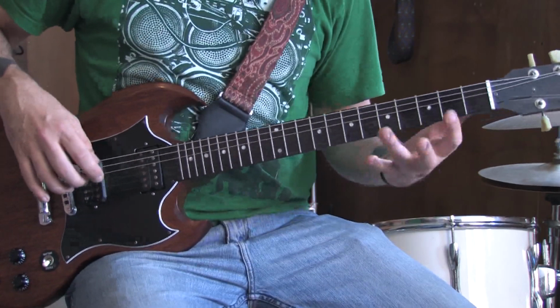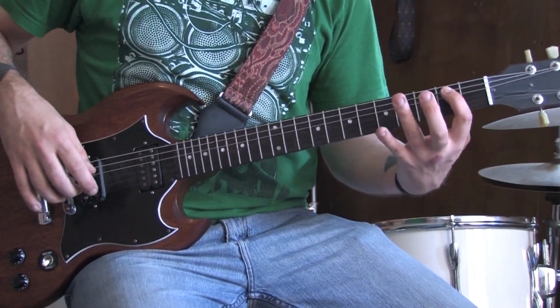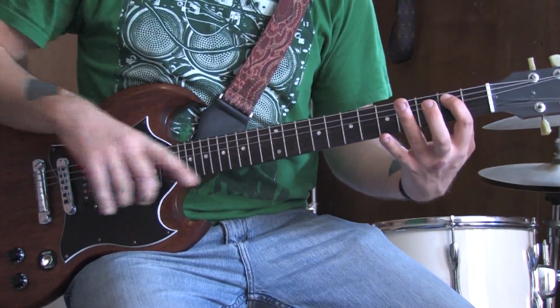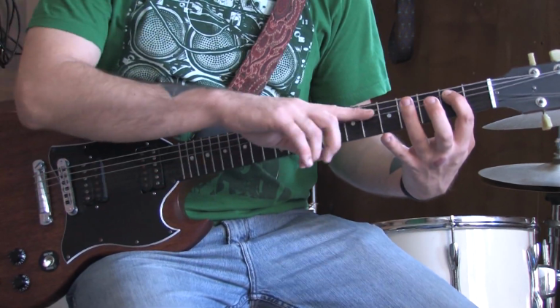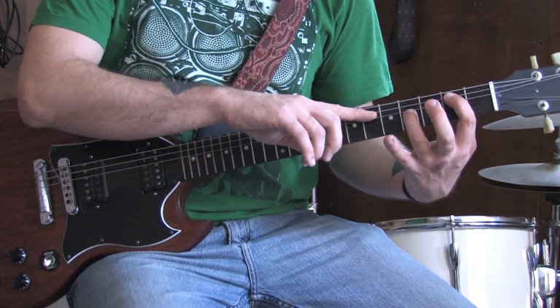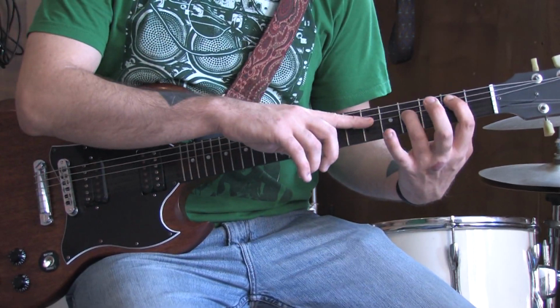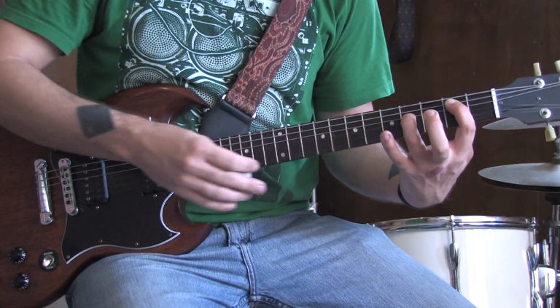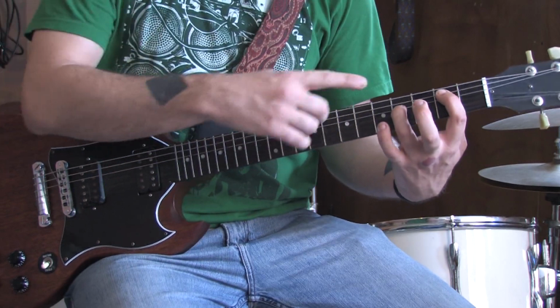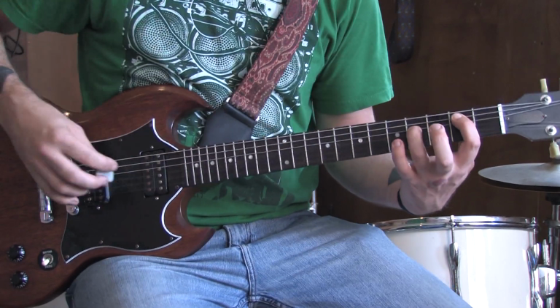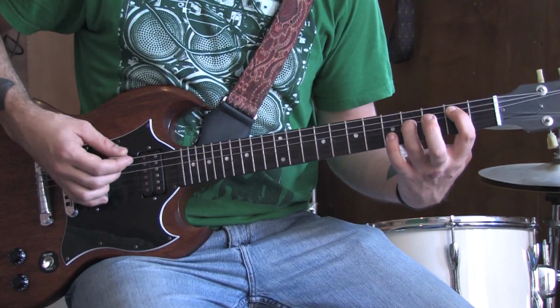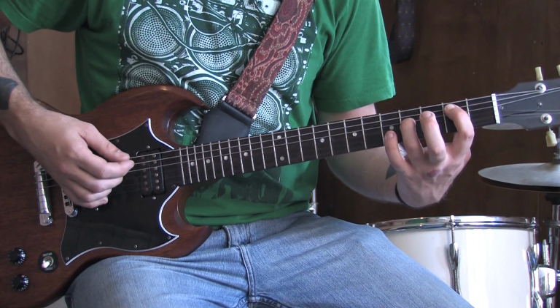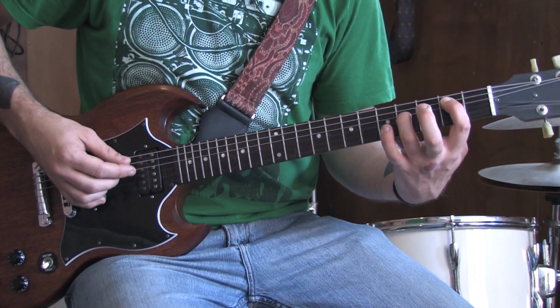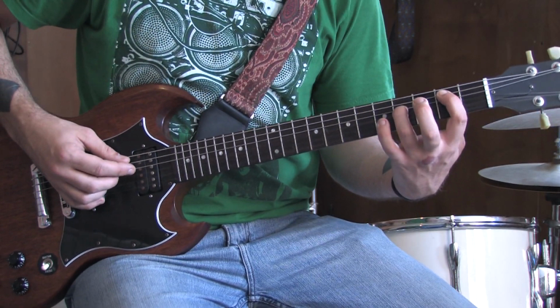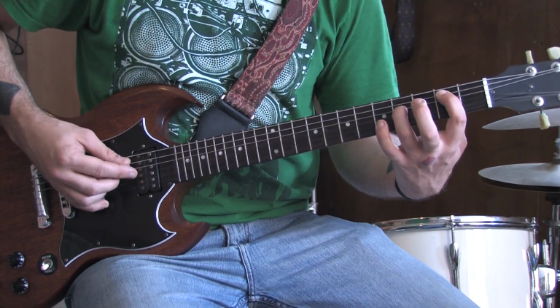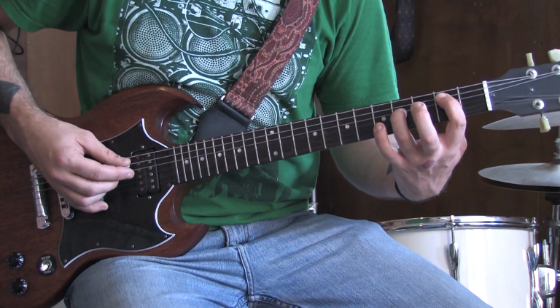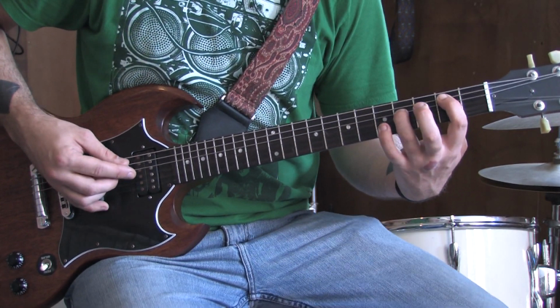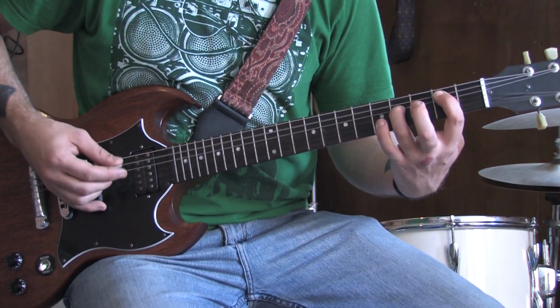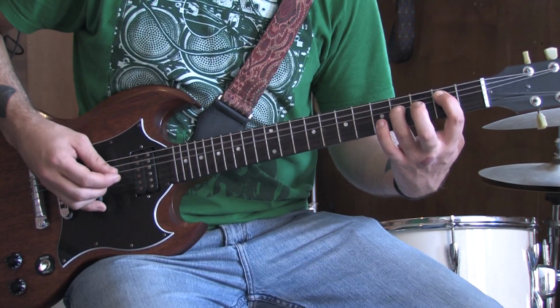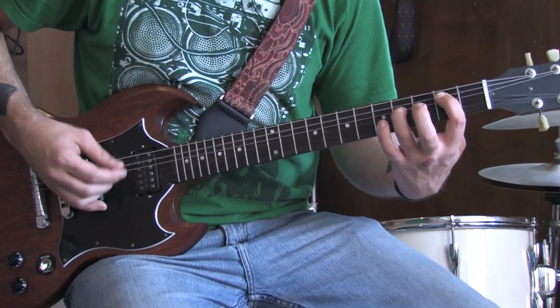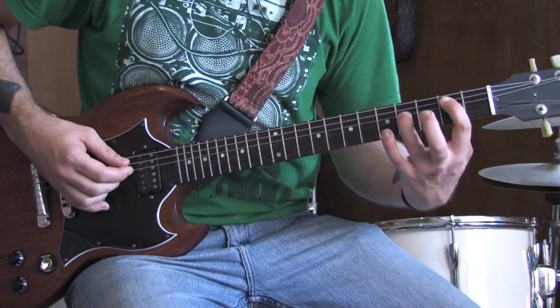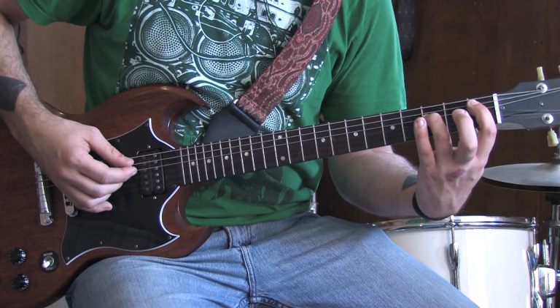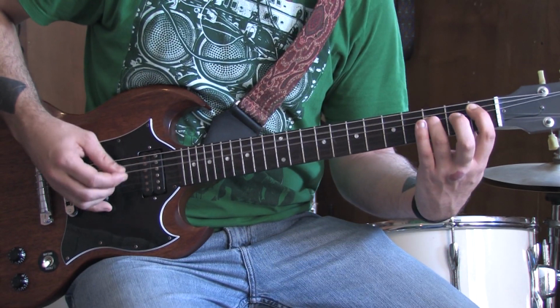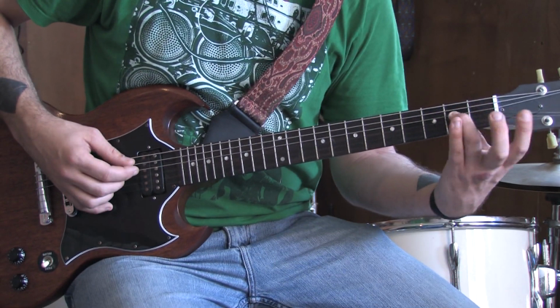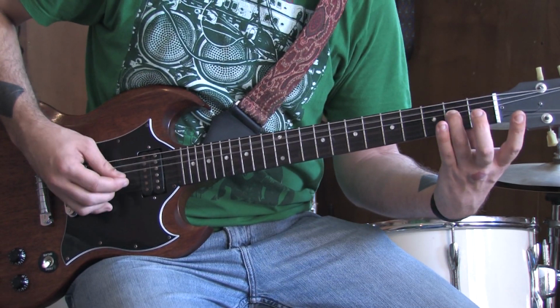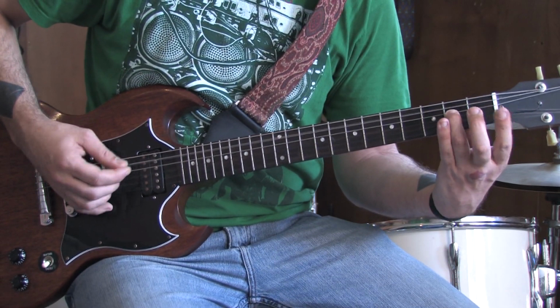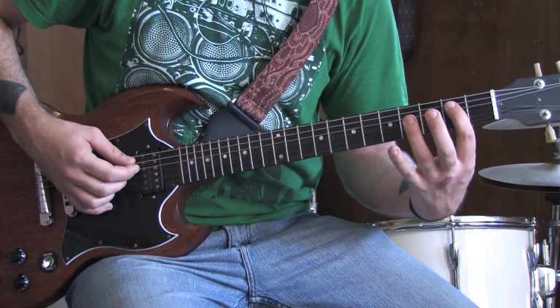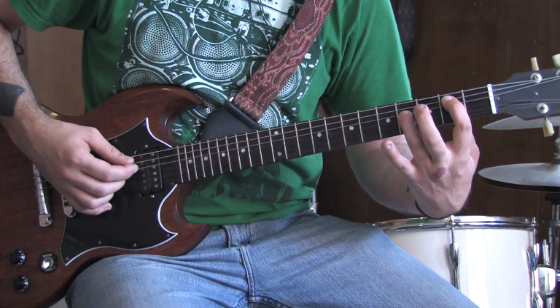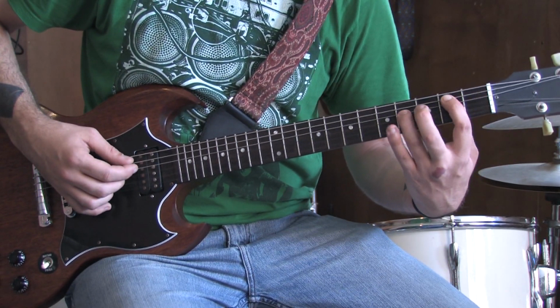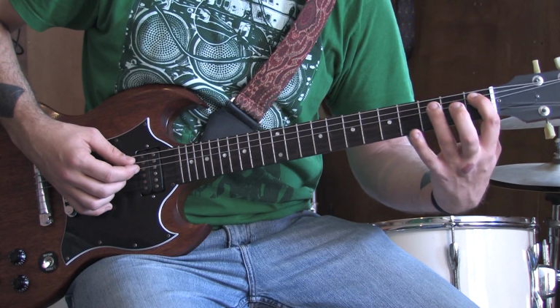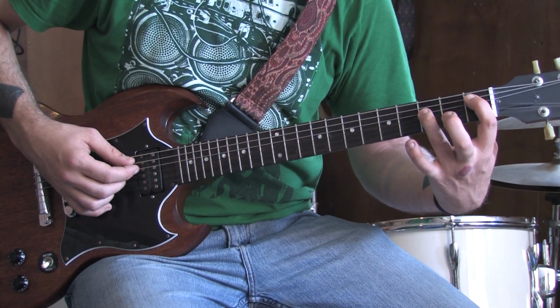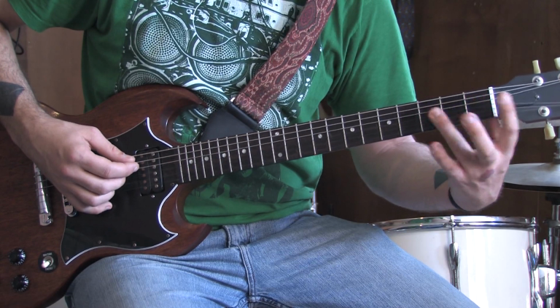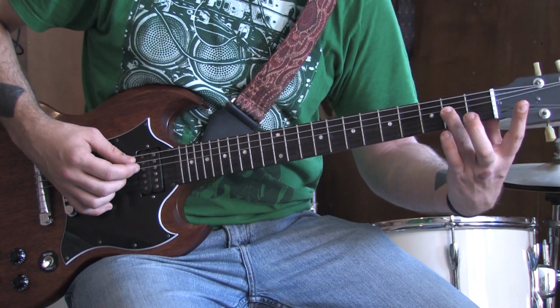It starts out on the second fret of the A, fourth fret of the D — it's a two-finger power chord. You're only going to hit those two, three times. Slide it down one, then open. So that goes from 2-4 to 1-3 to open 2.